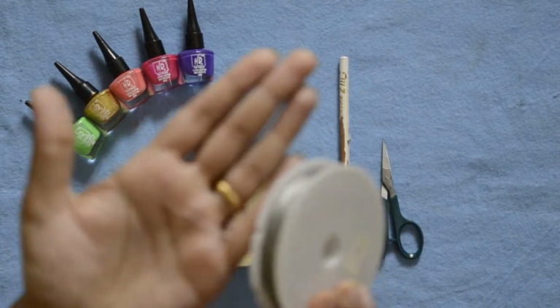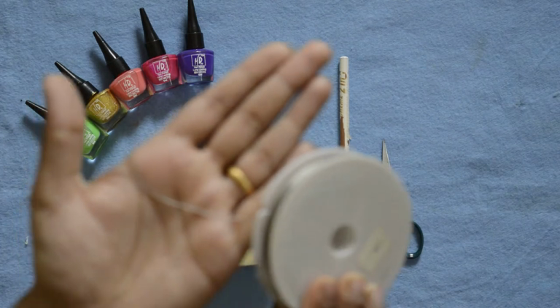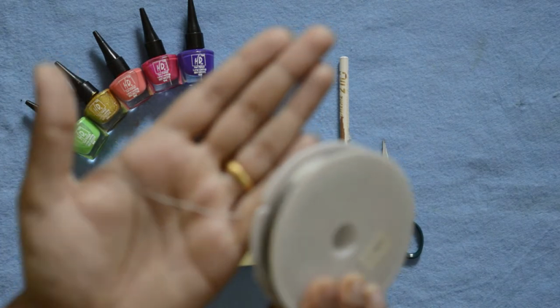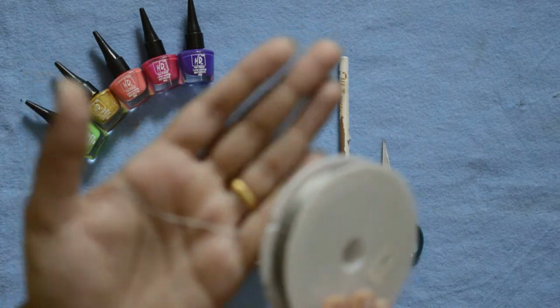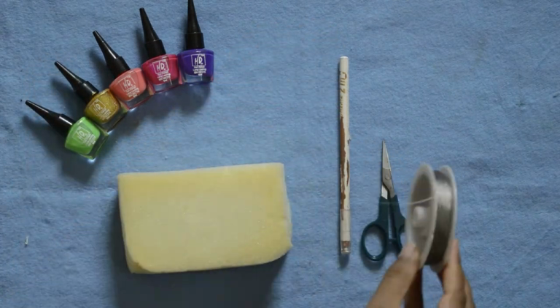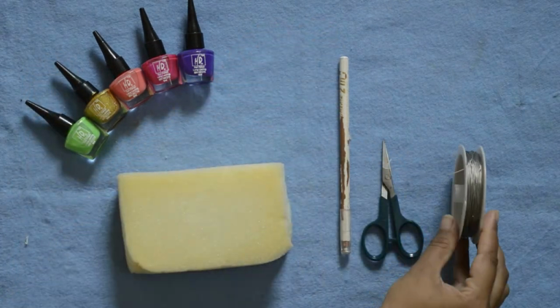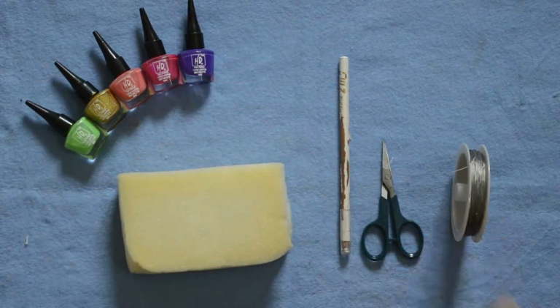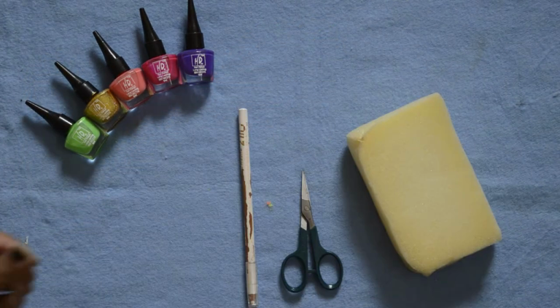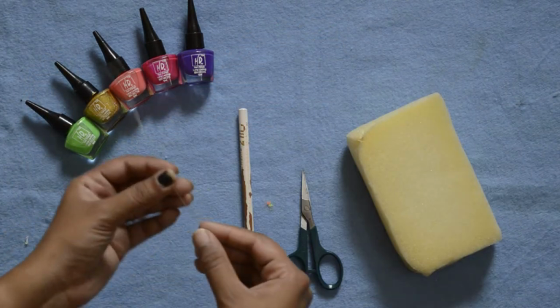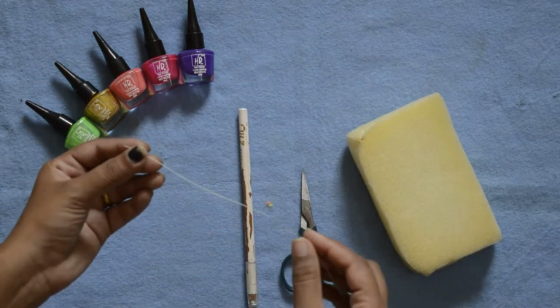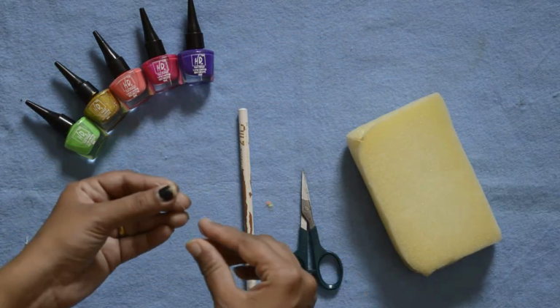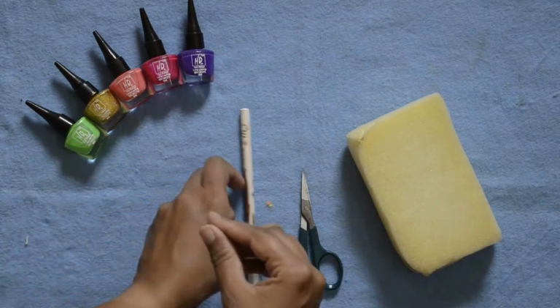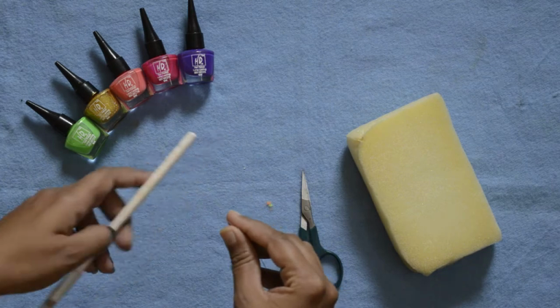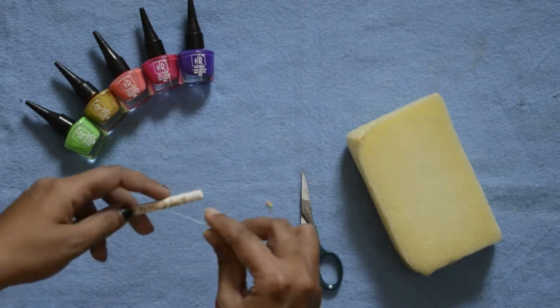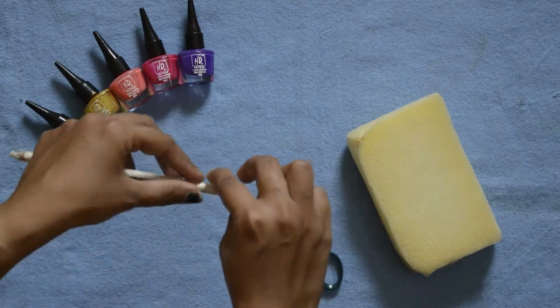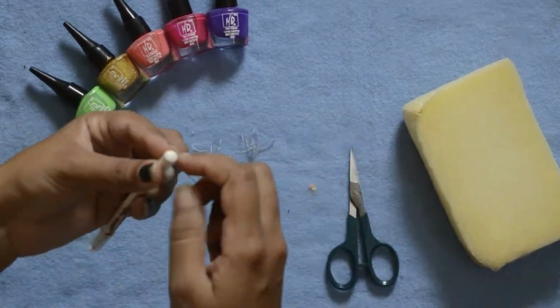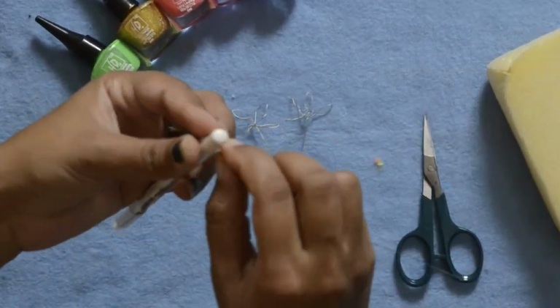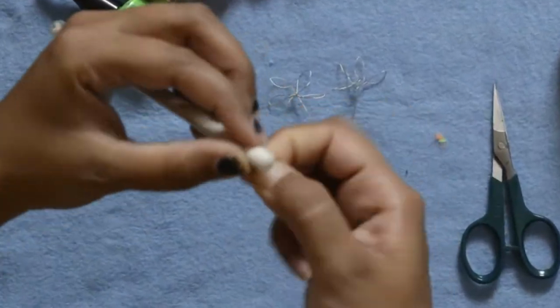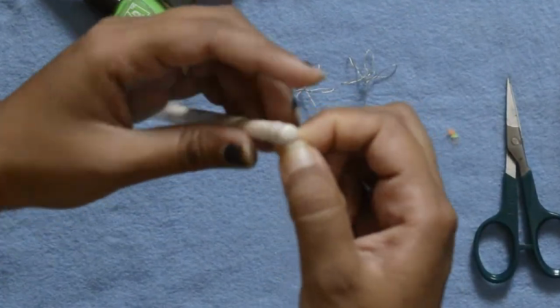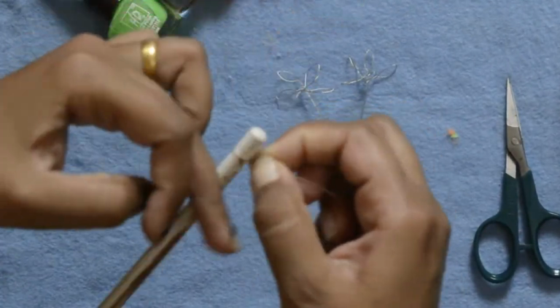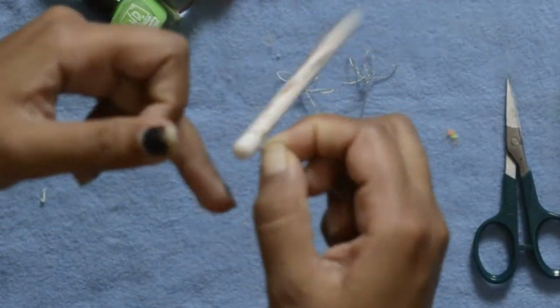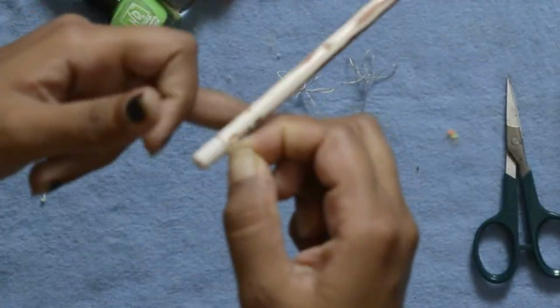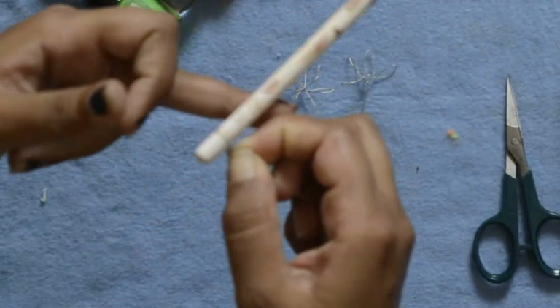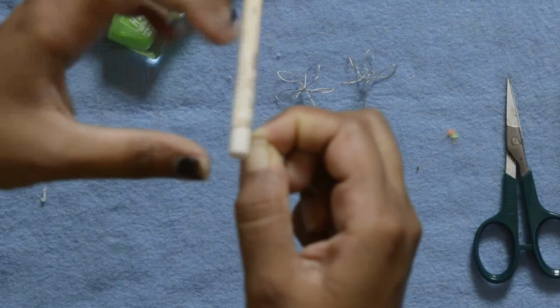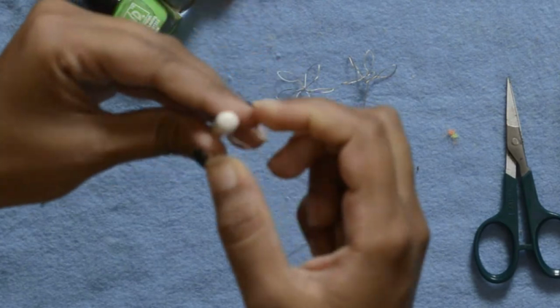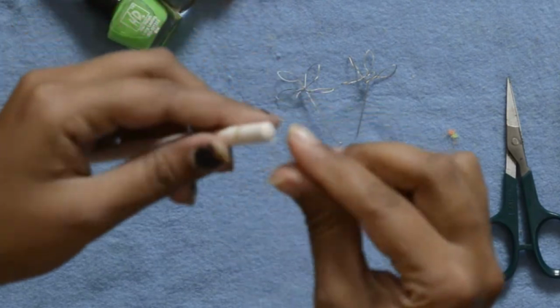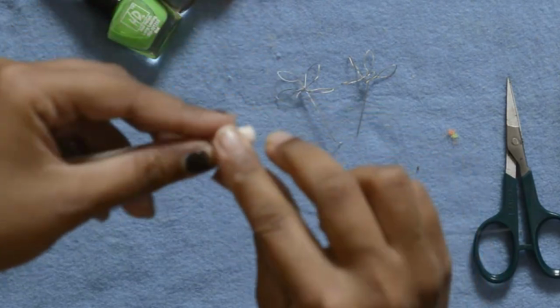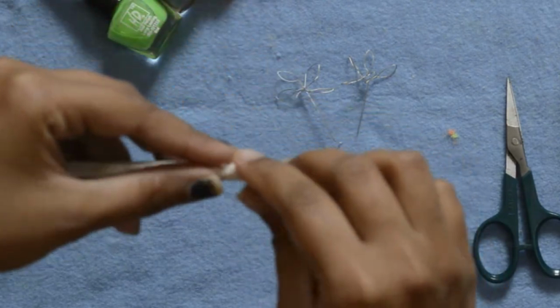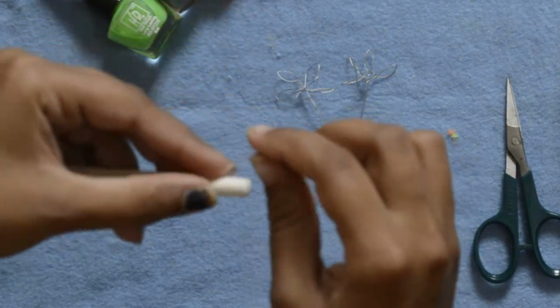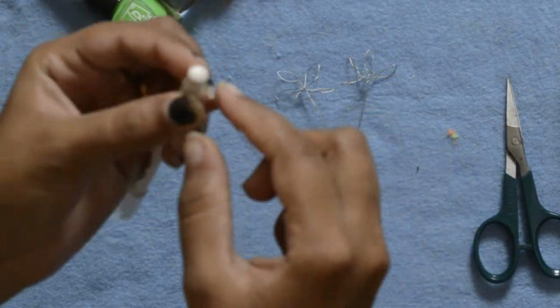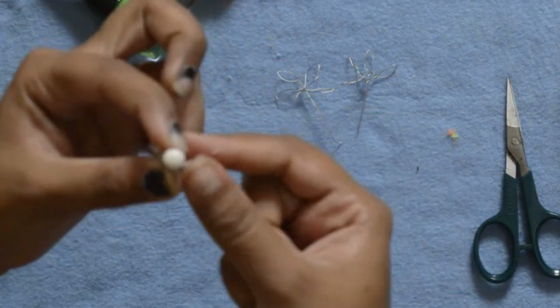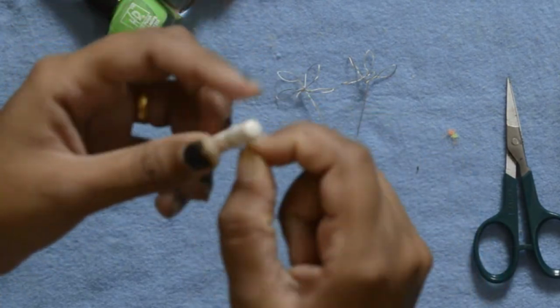Cut your wires into 8-inch long pieces. Now take one piece of wire and twist it around the pencil. Then hold the ends of the wire and twist the pencil 6 times like this to lock the ends. And this is our first petal.